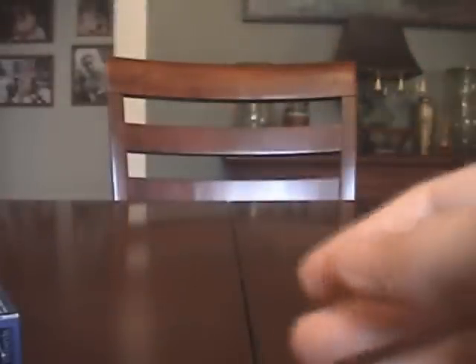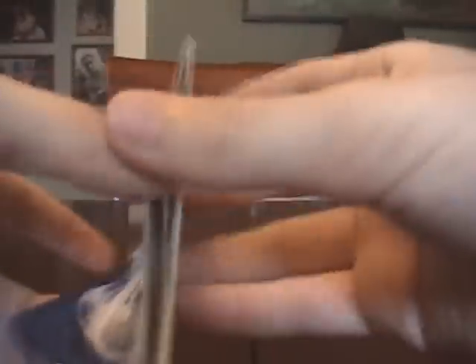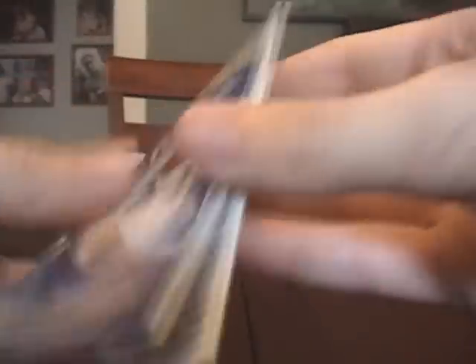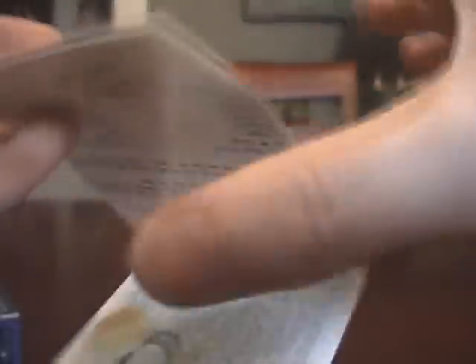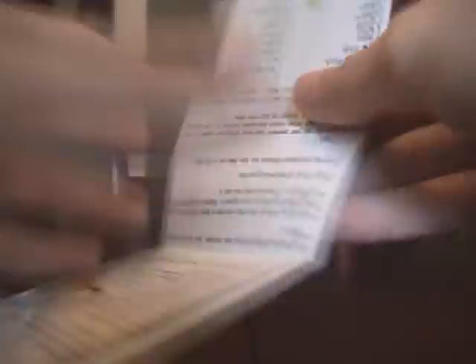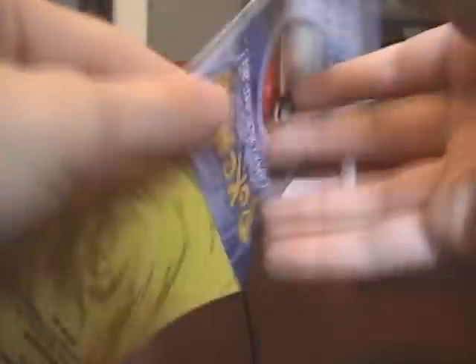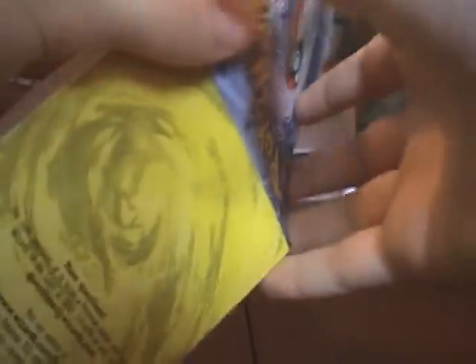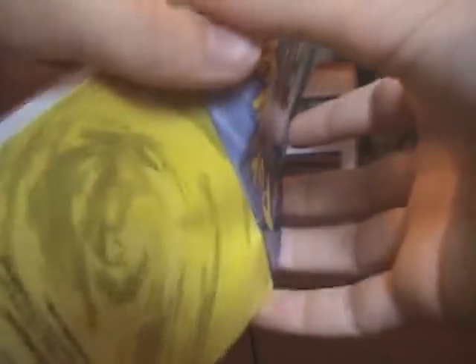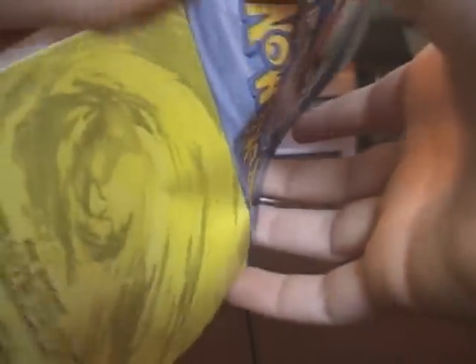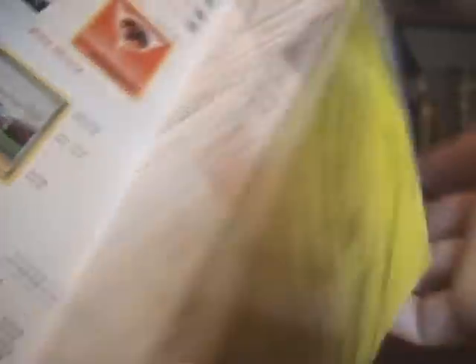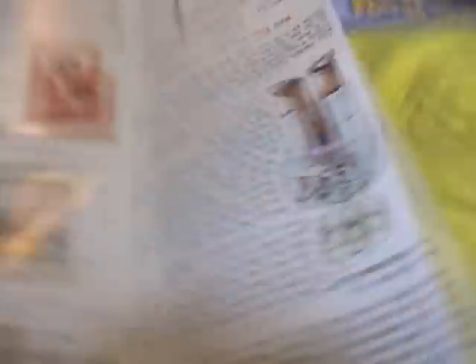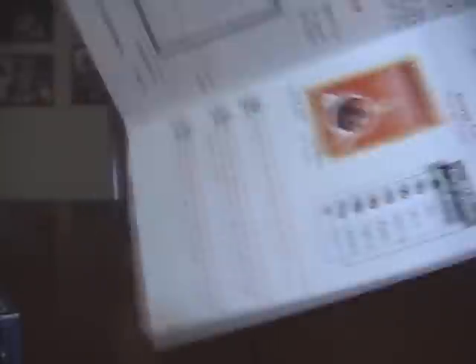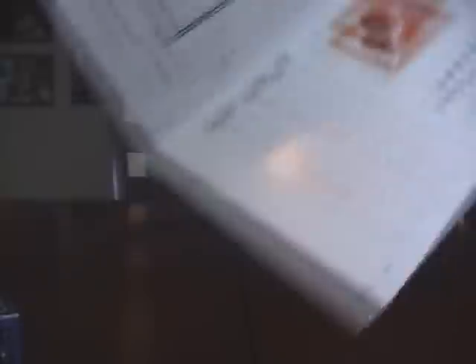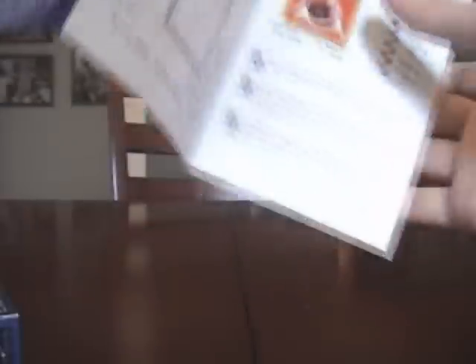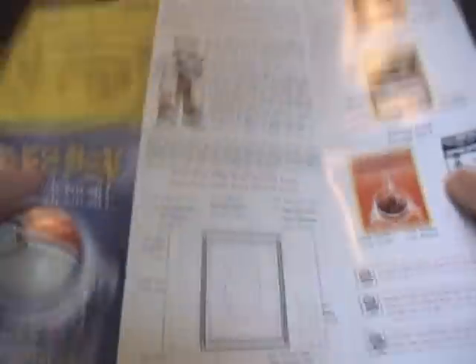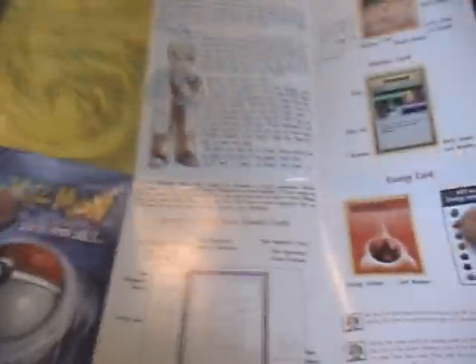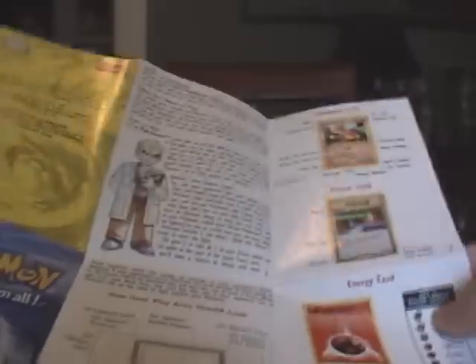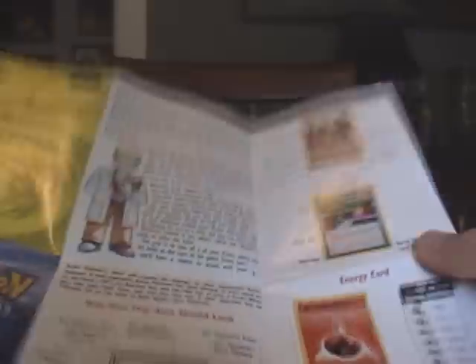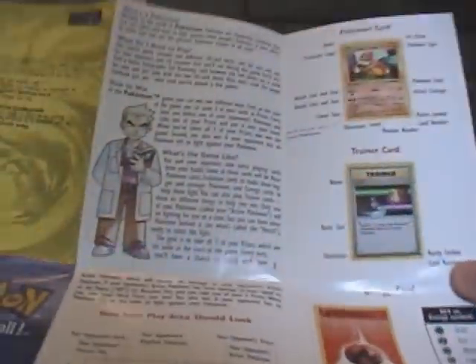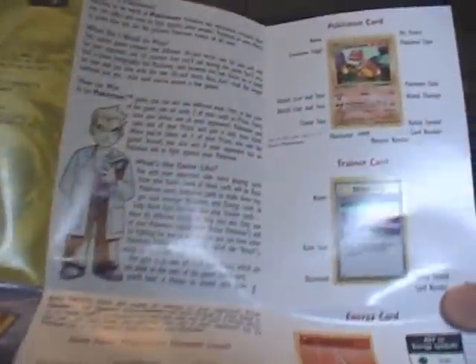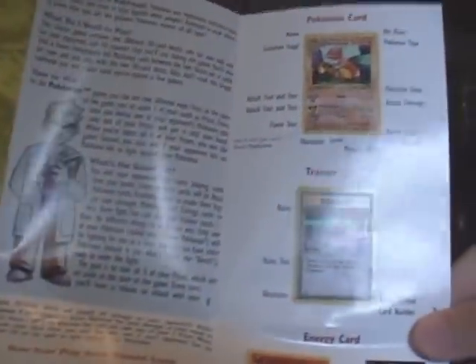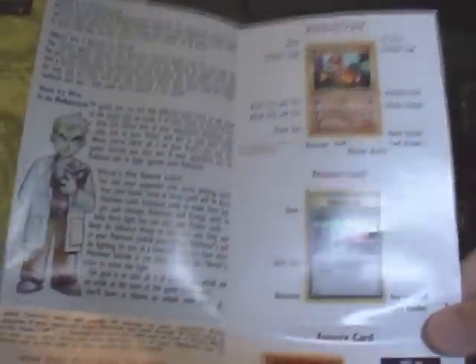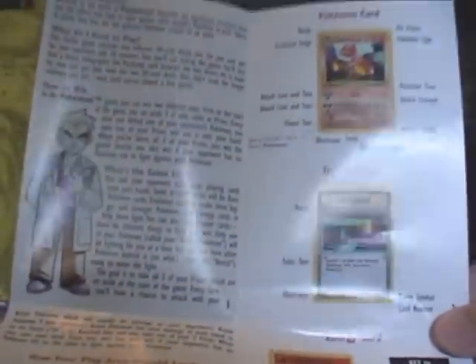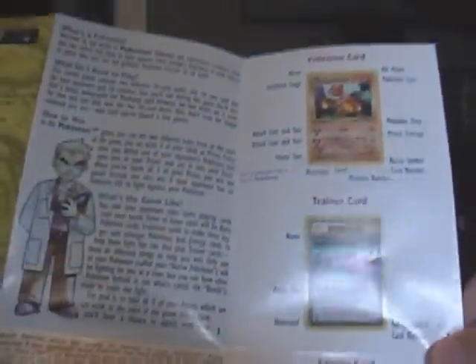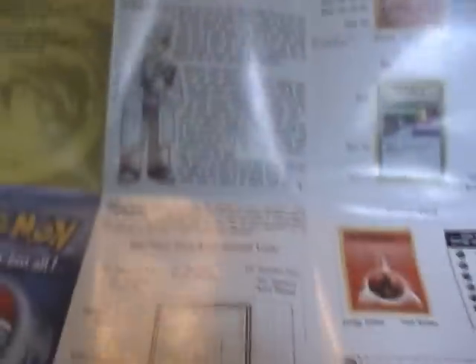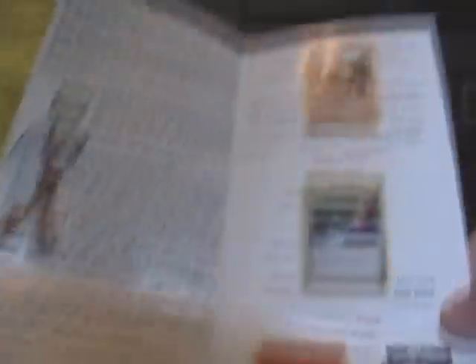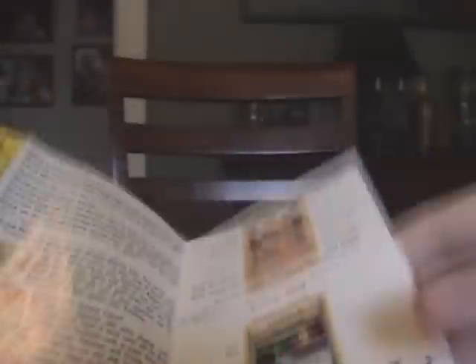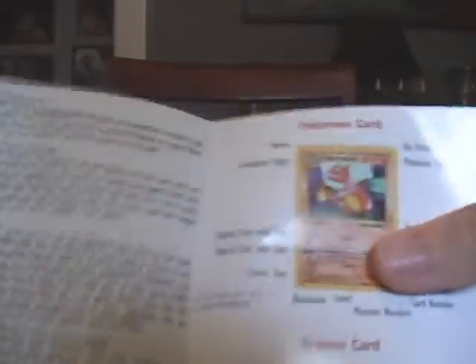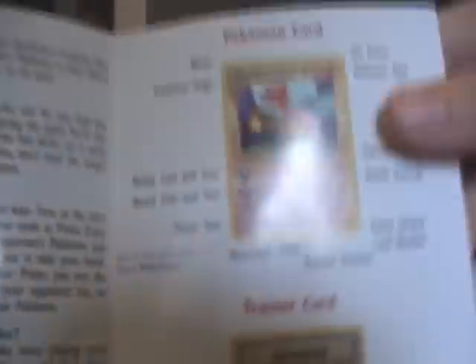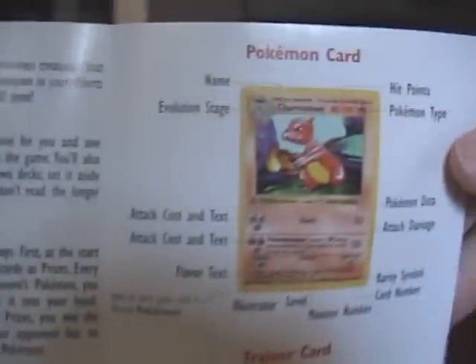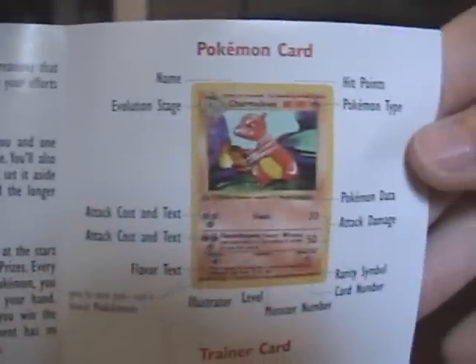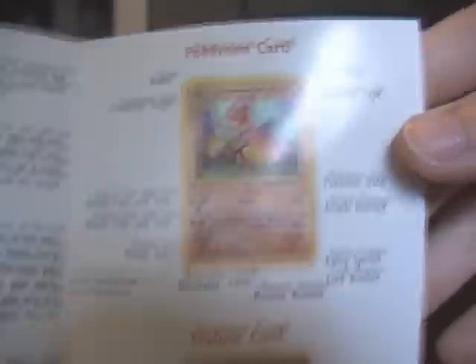And then here's the quick start guide — it basically just shows the anatomy of the cards.